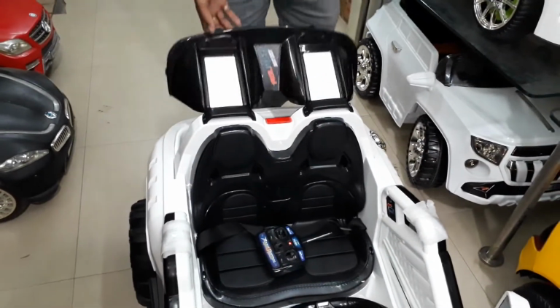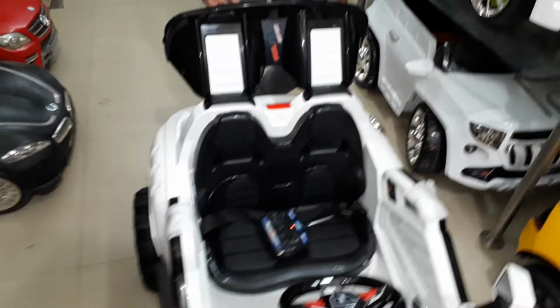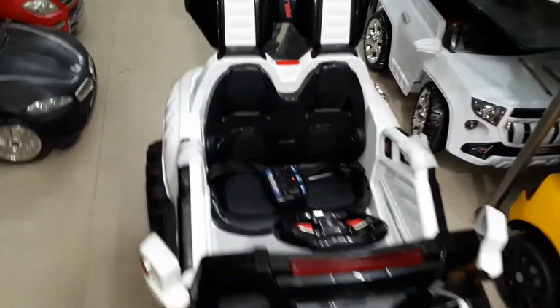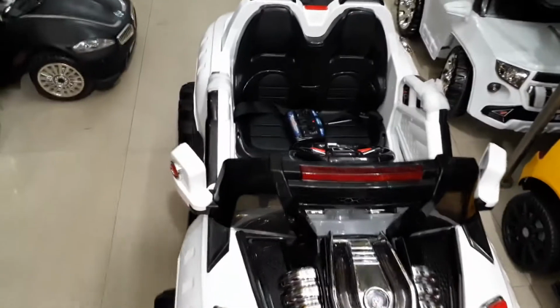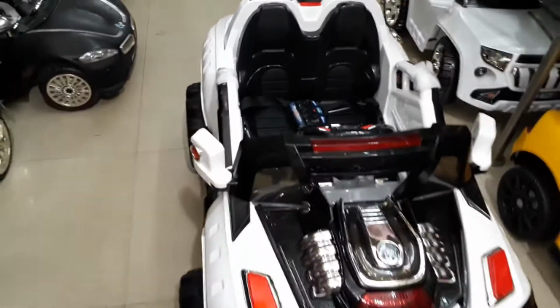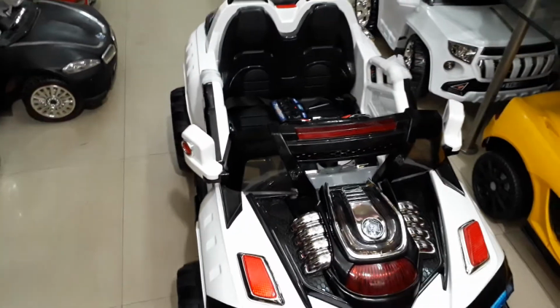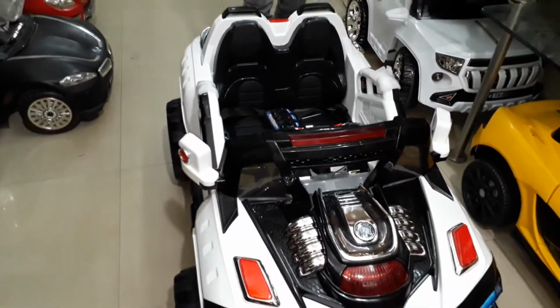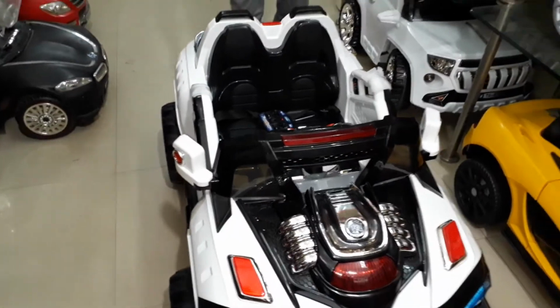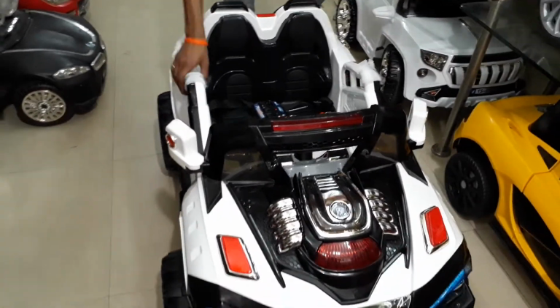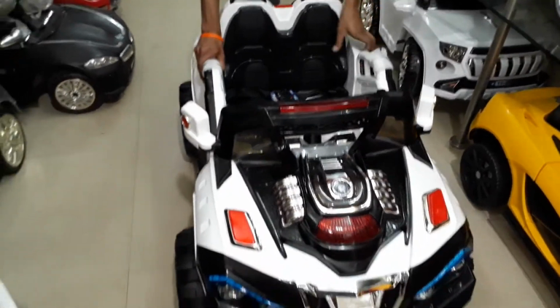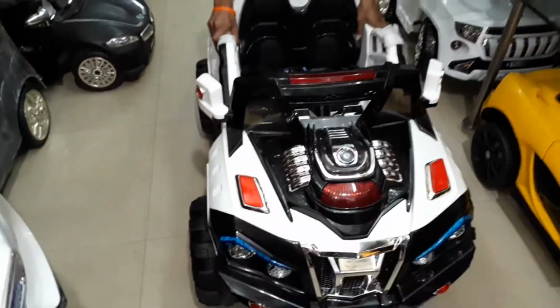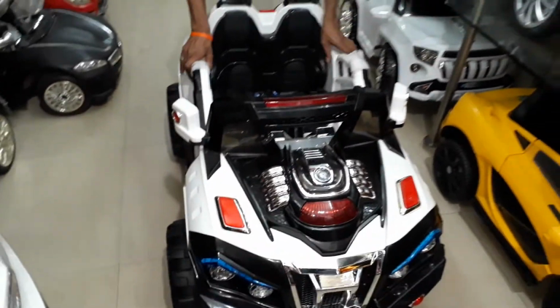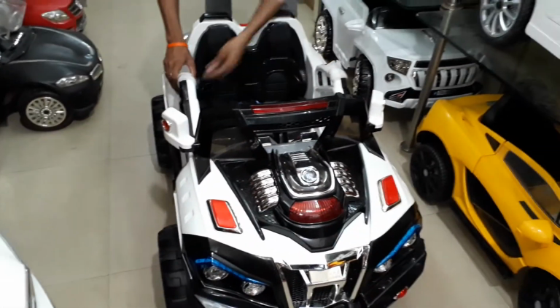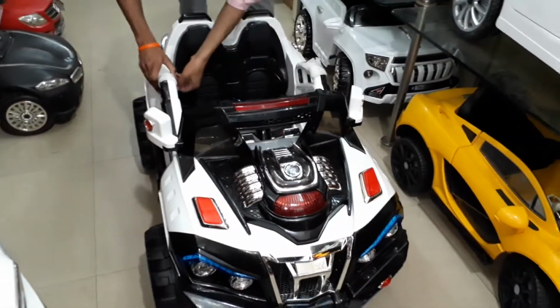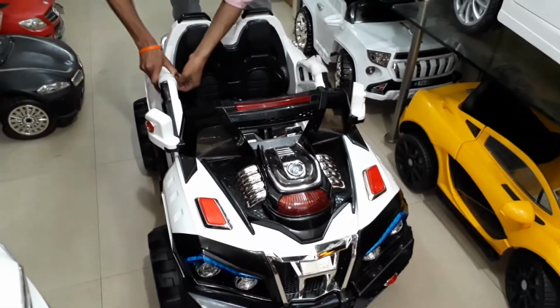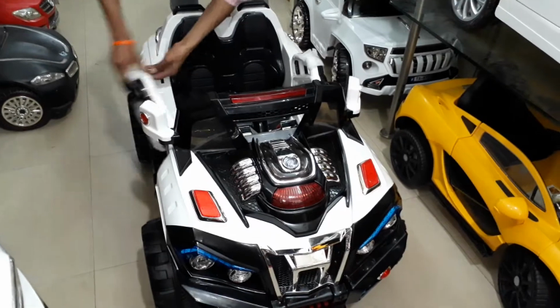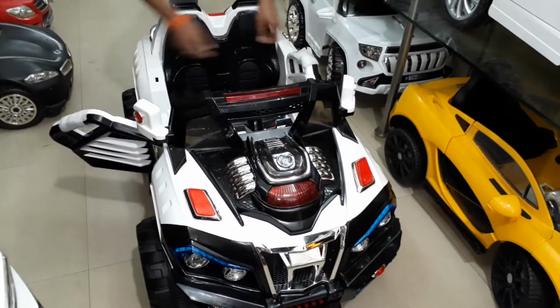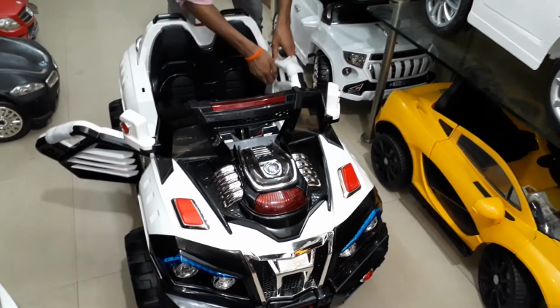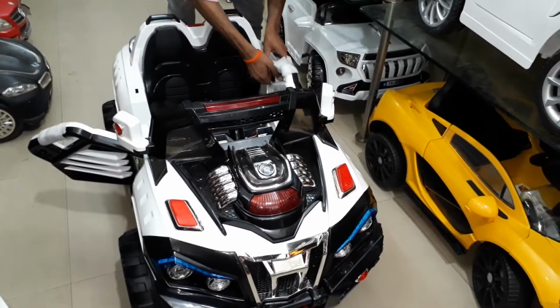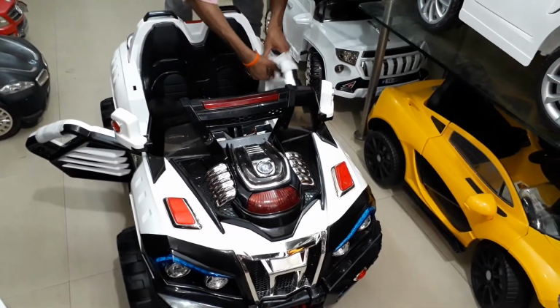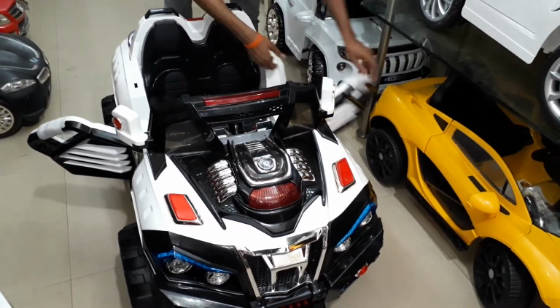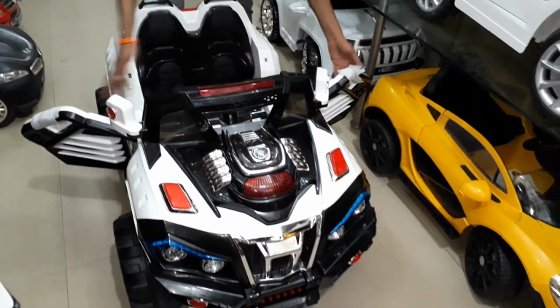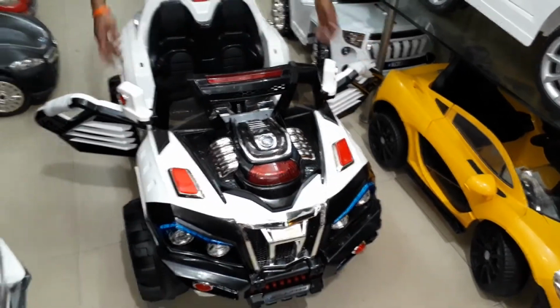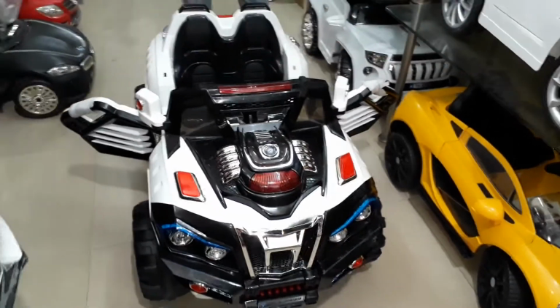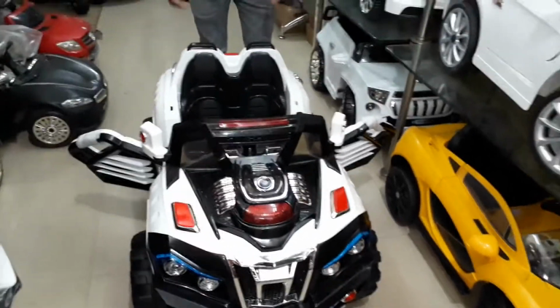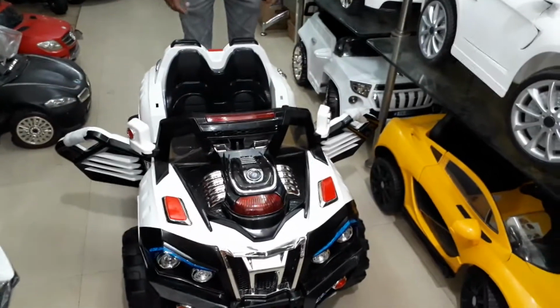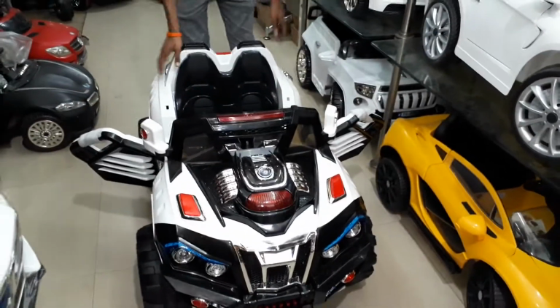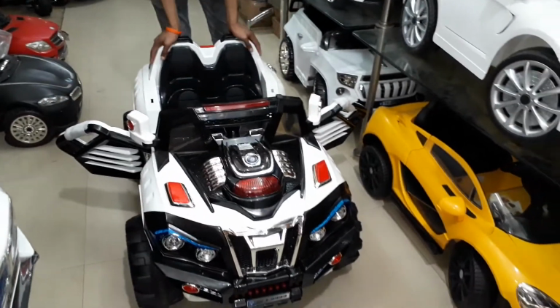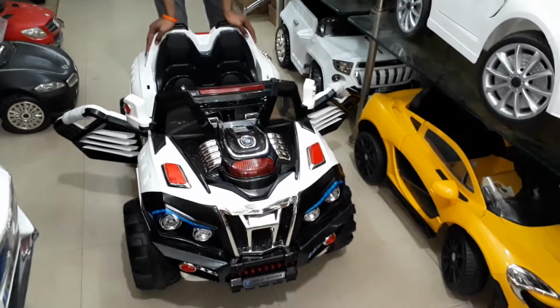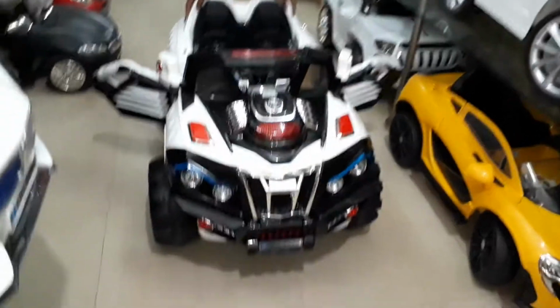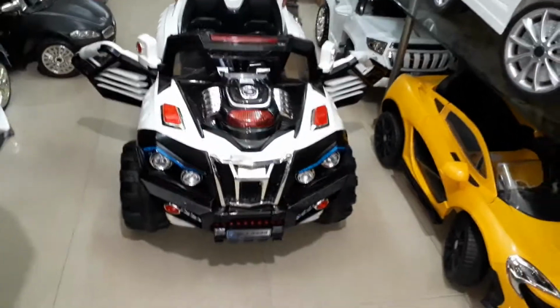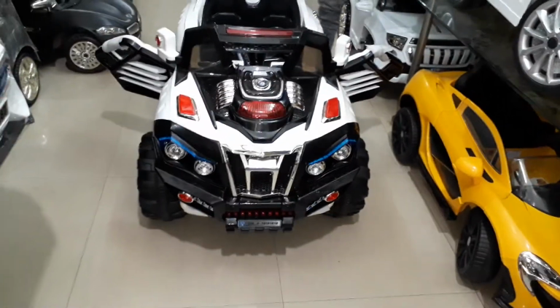Double door open. Back shocker, front shocker.